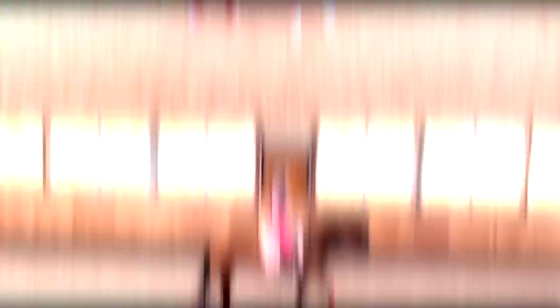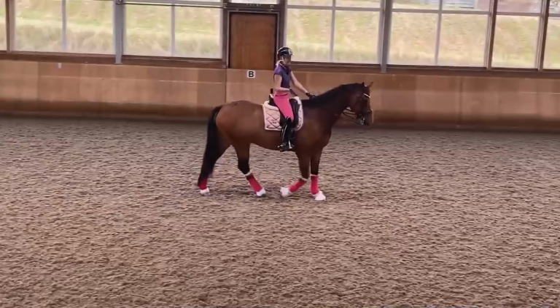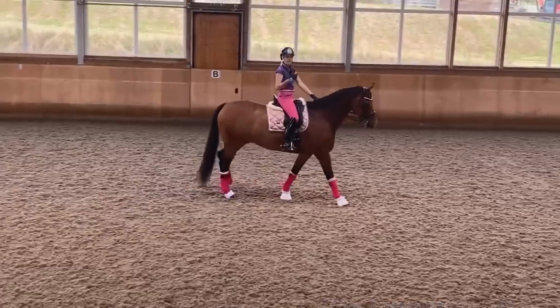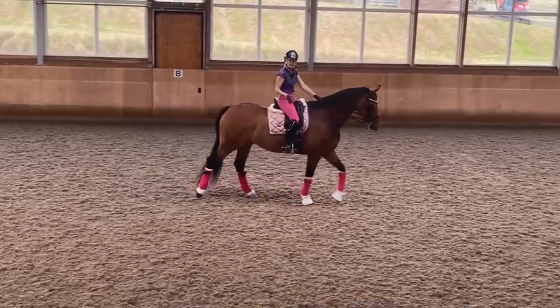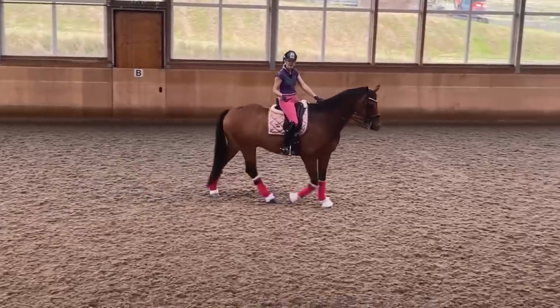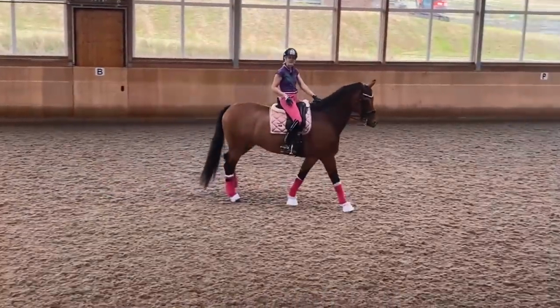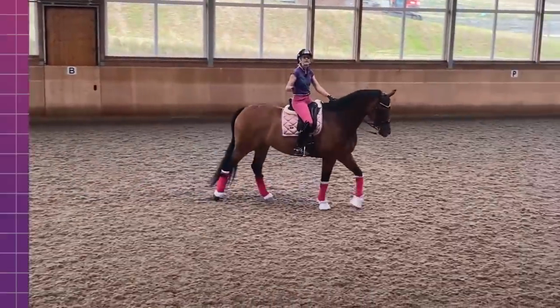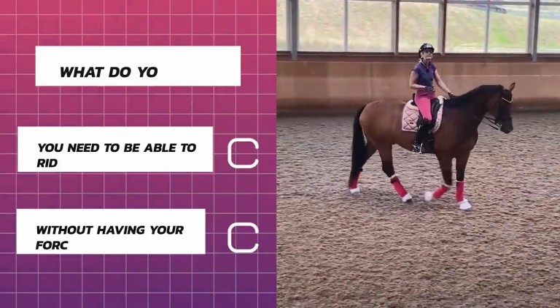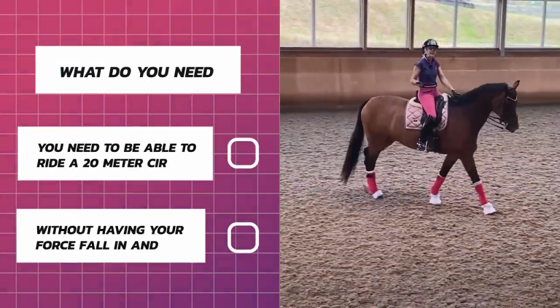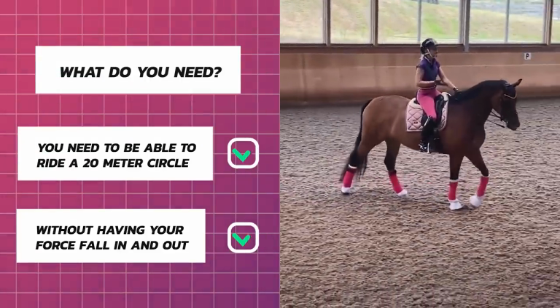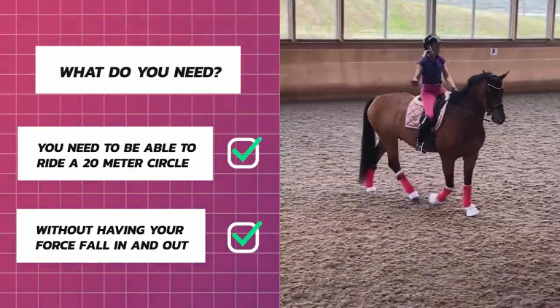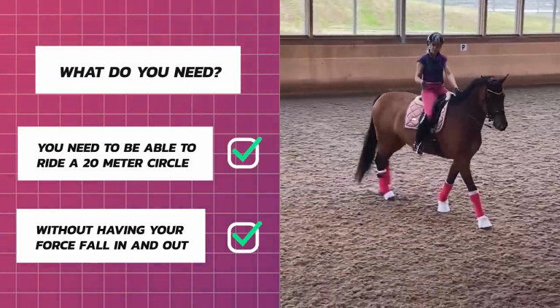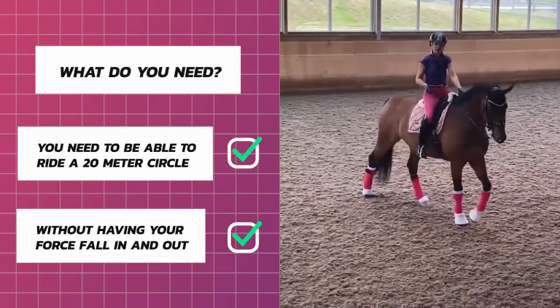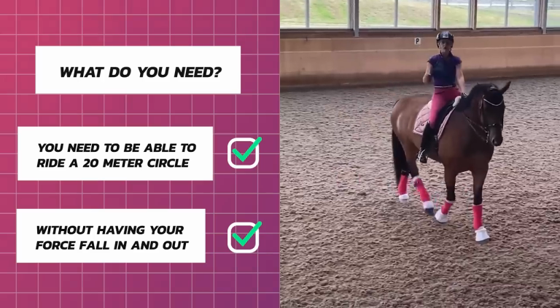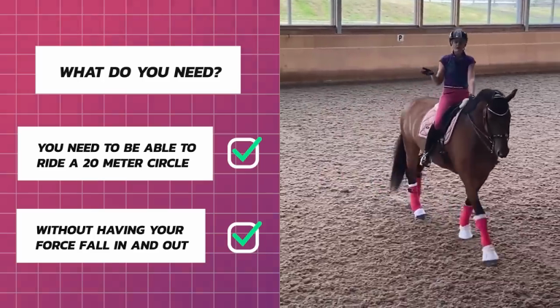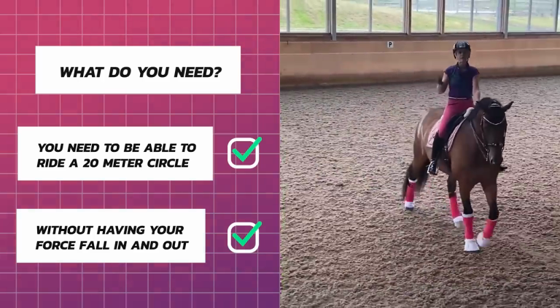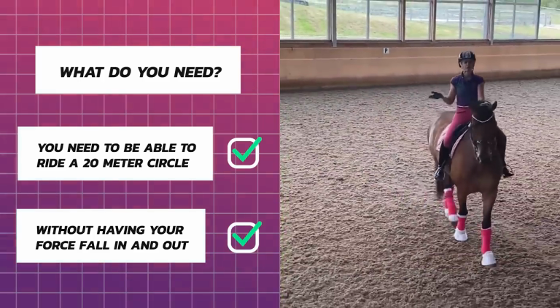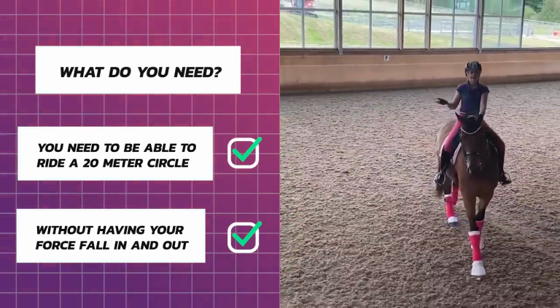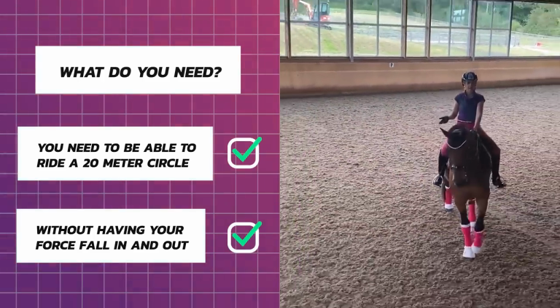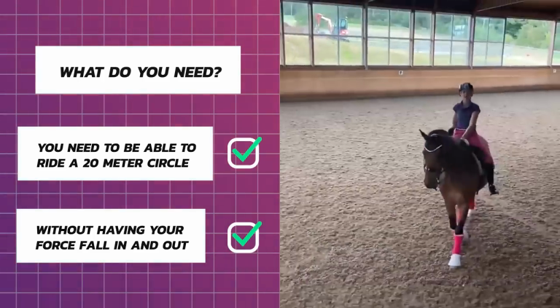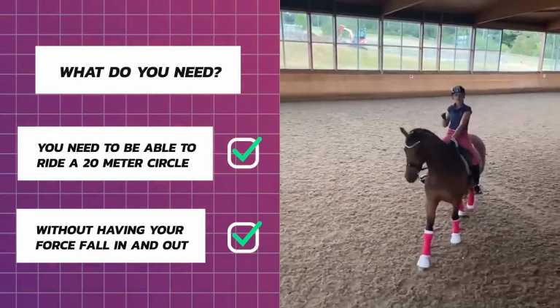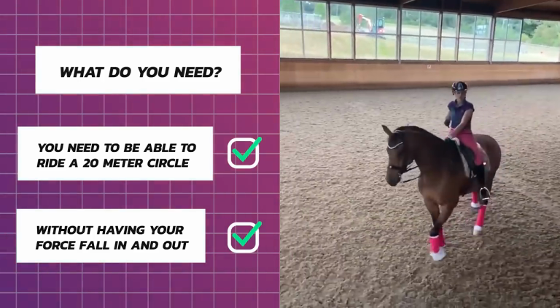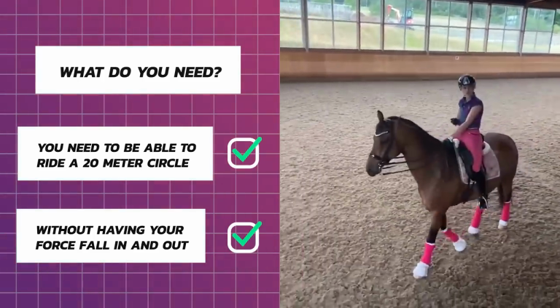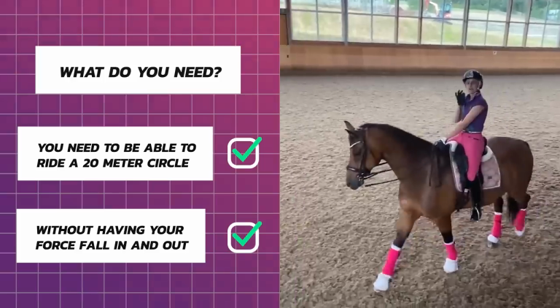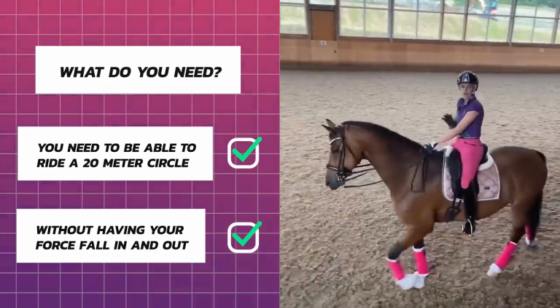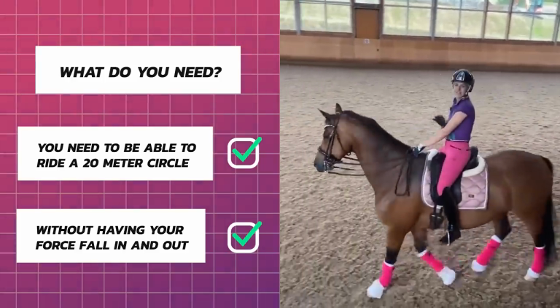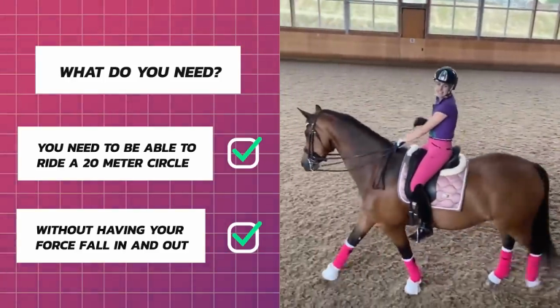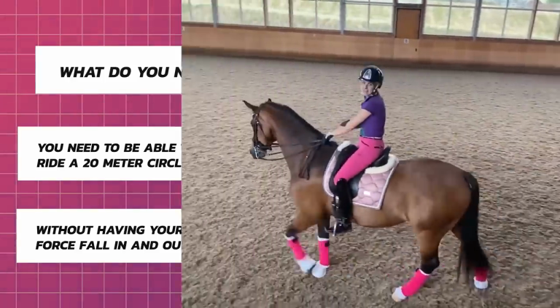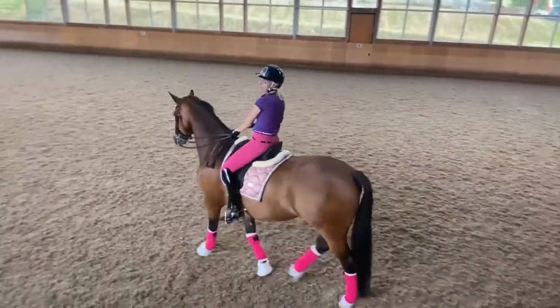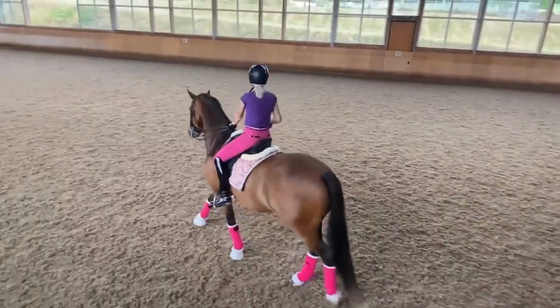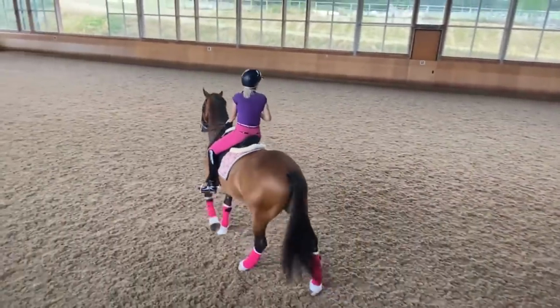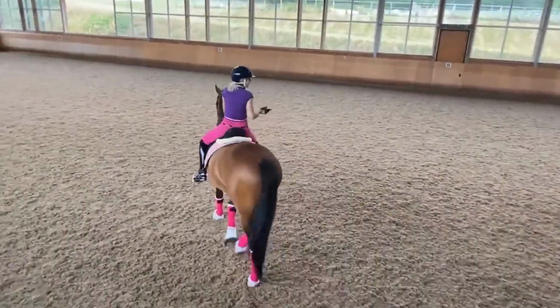What do you need before you can do this exercise? You need to be able to ride a 20-meter circle without having your horse fall in and out. Once you can do that, you can ride this exercise.